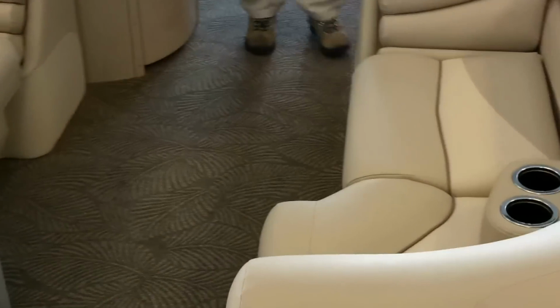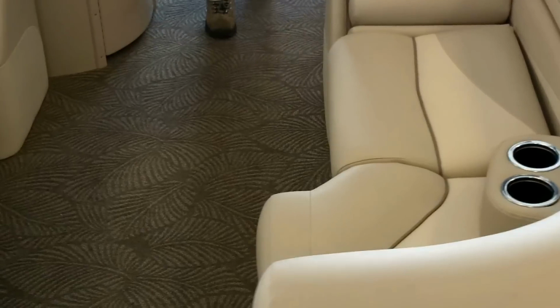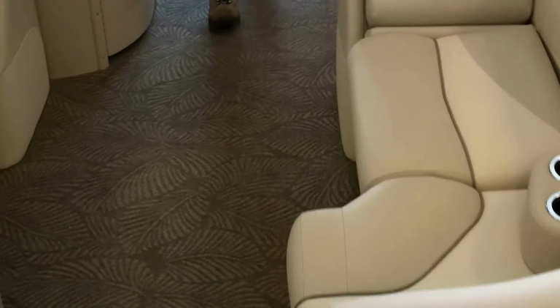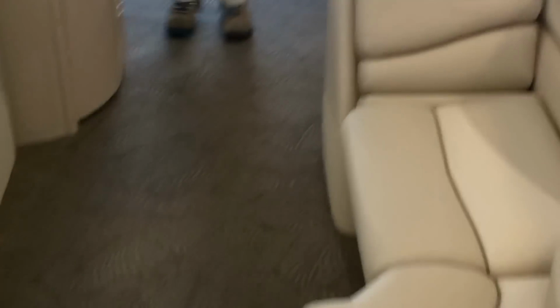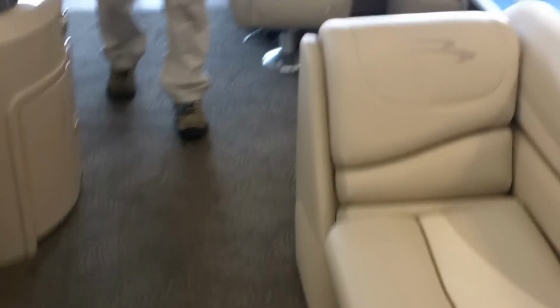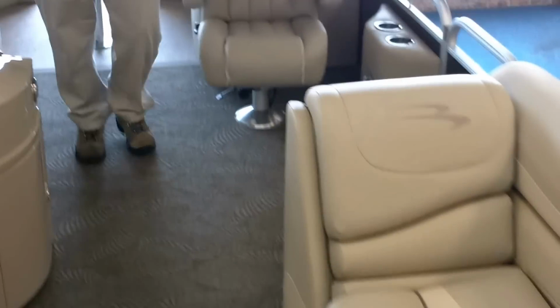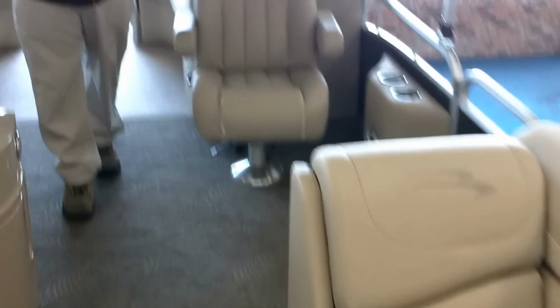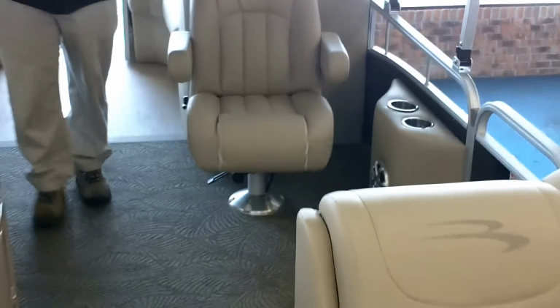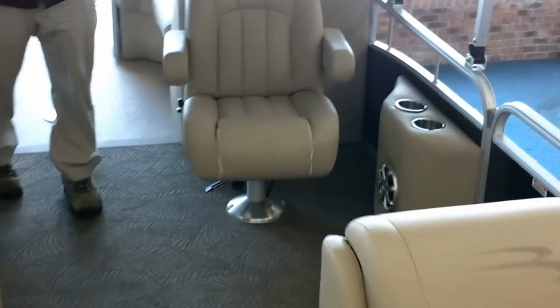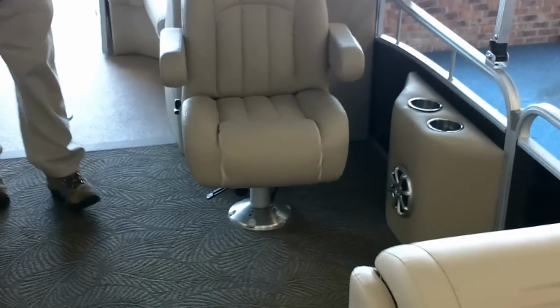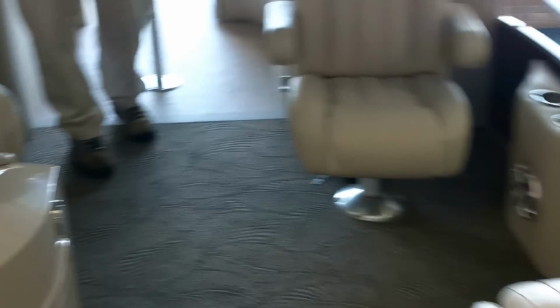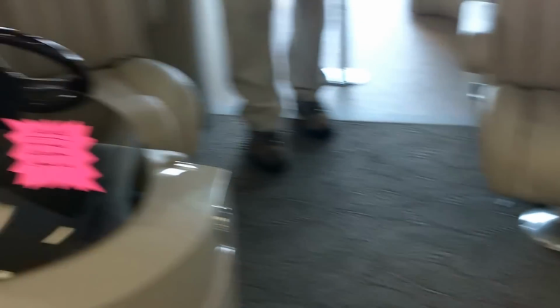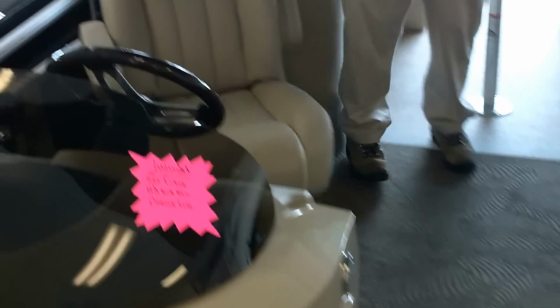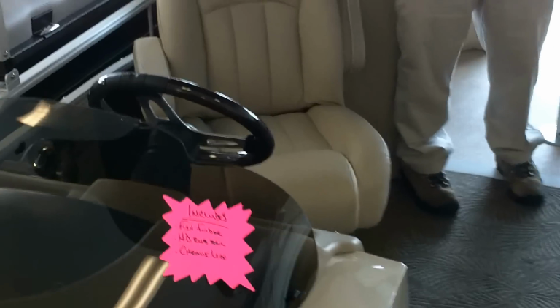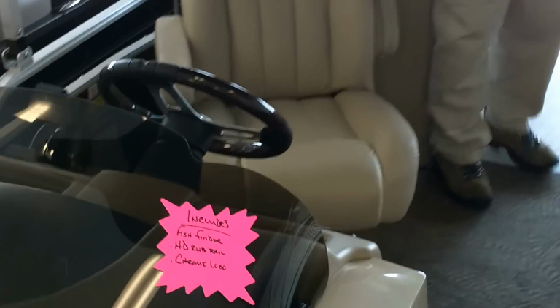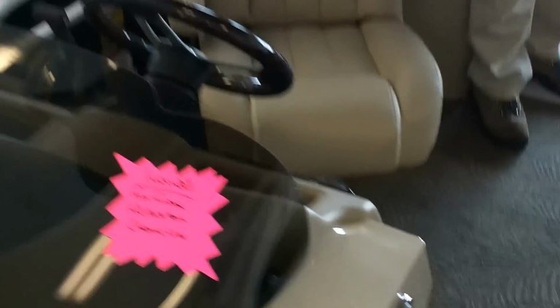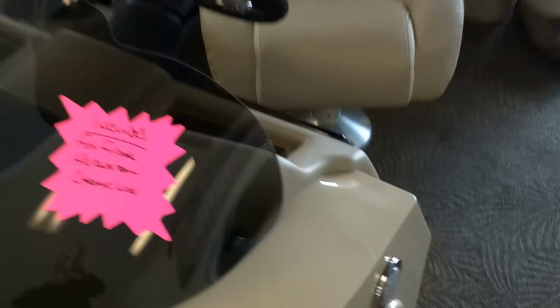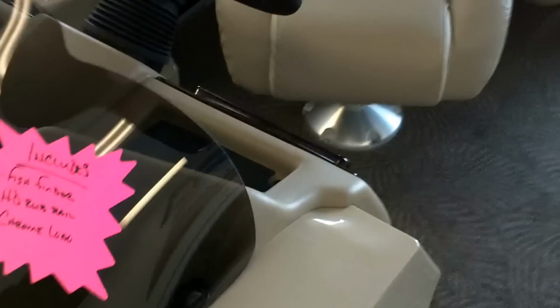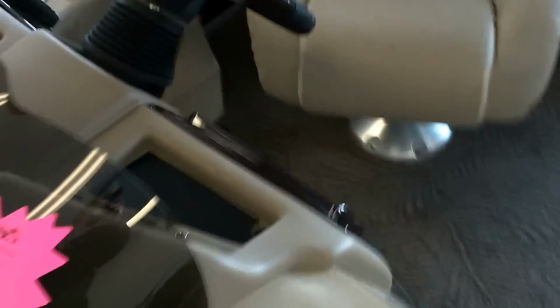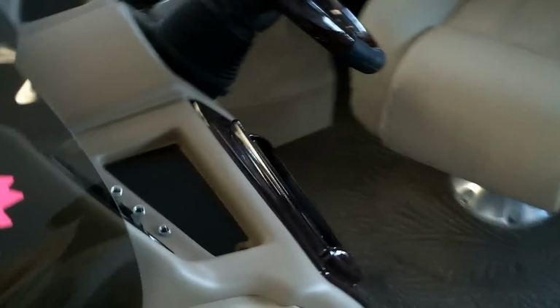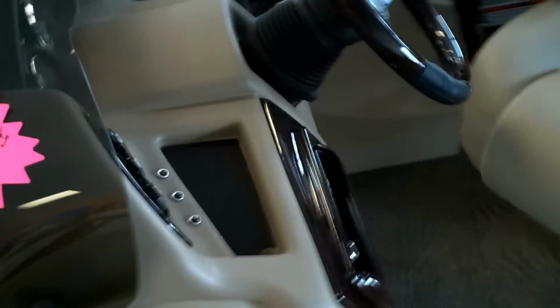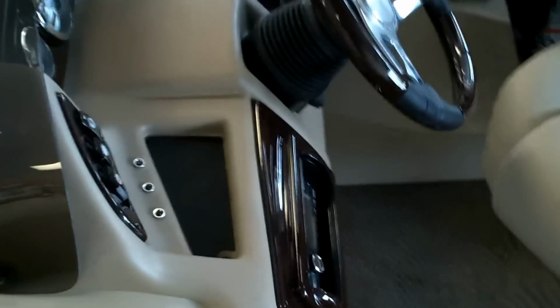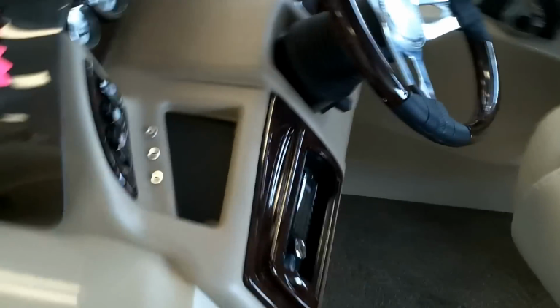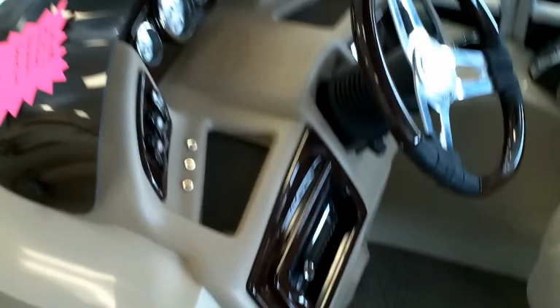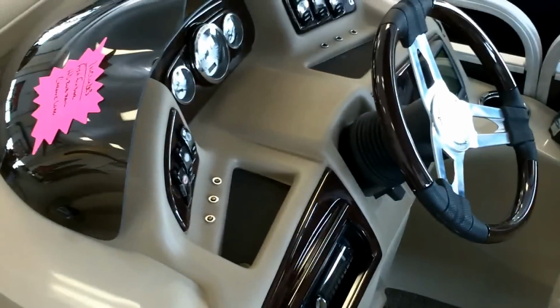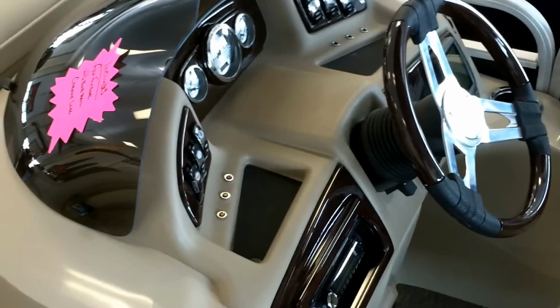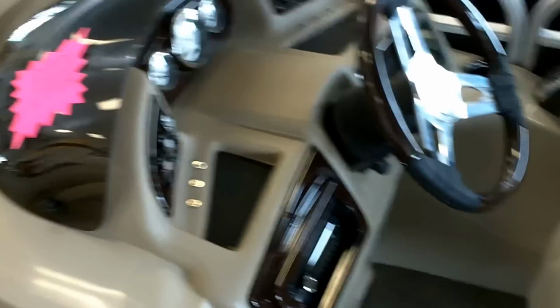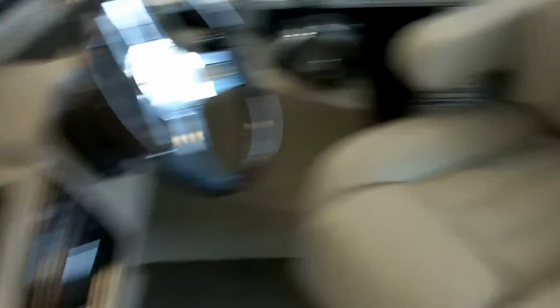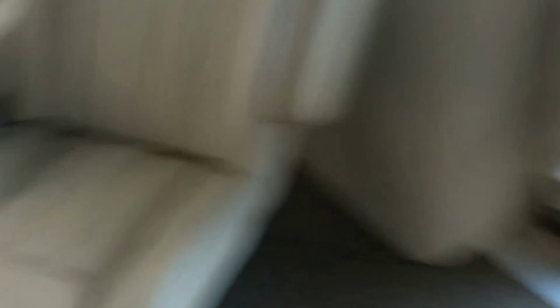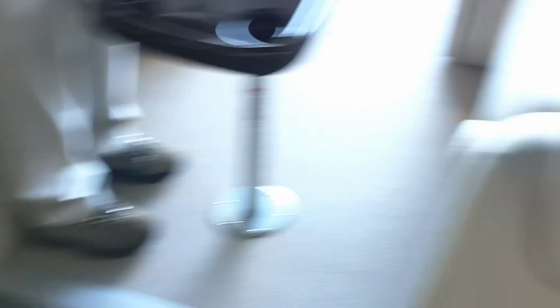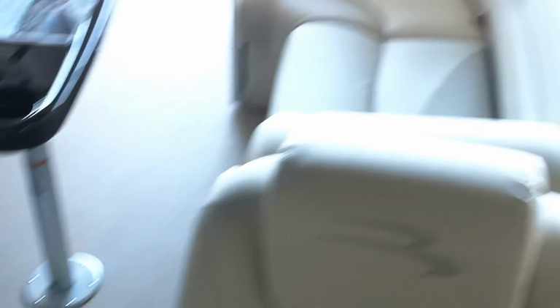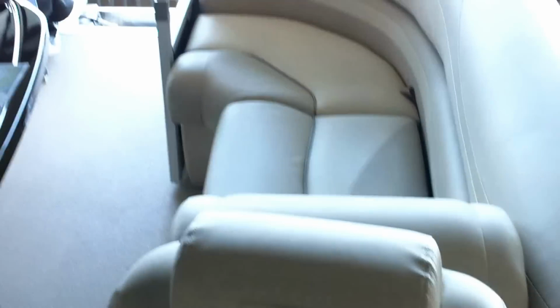Look at the bow loungers here. We got double helm chairs here so you can sit in comfort. Fish finder, stereo CD, double loungers in the back too. Huge bimini top, playpen cover — it's loaded.